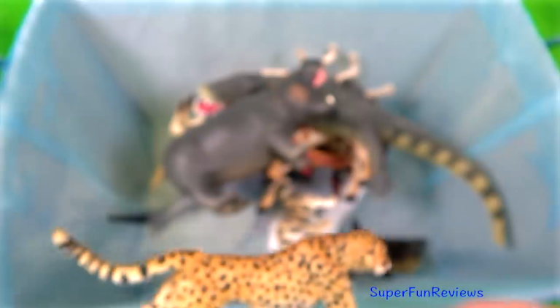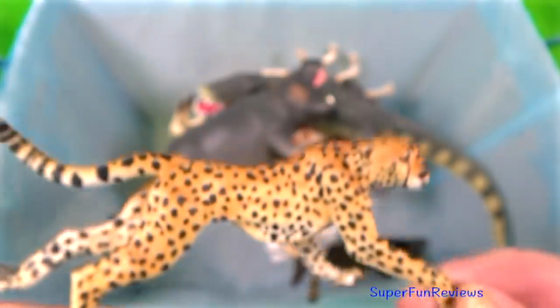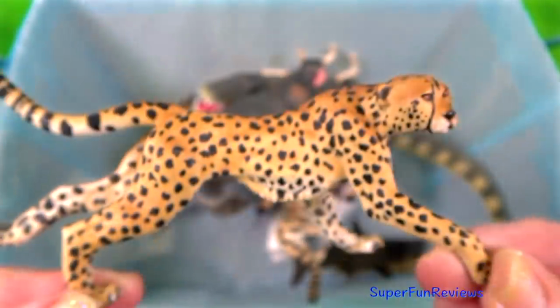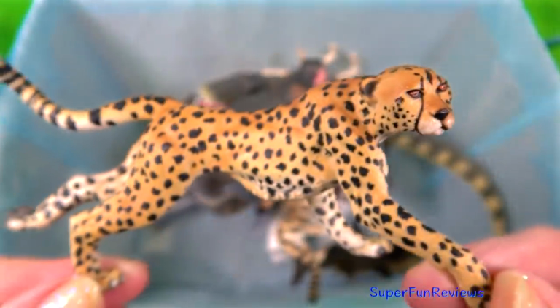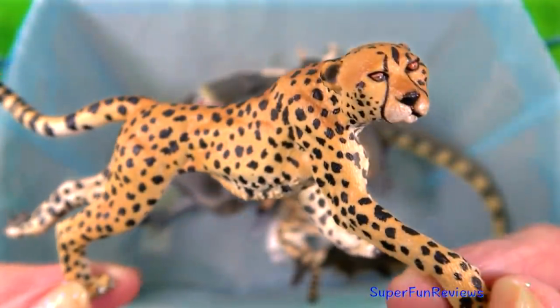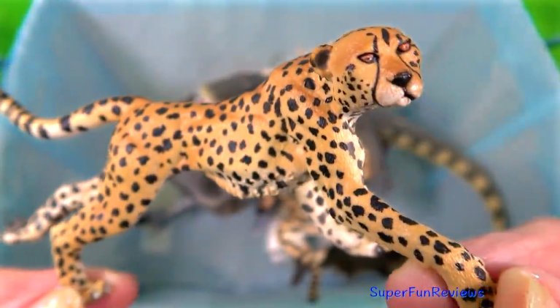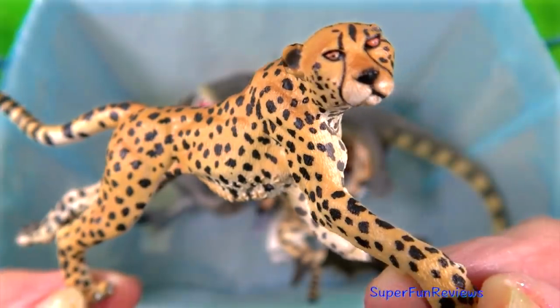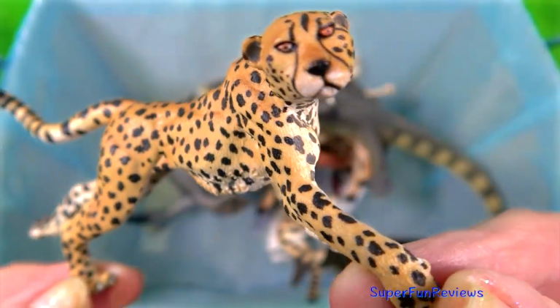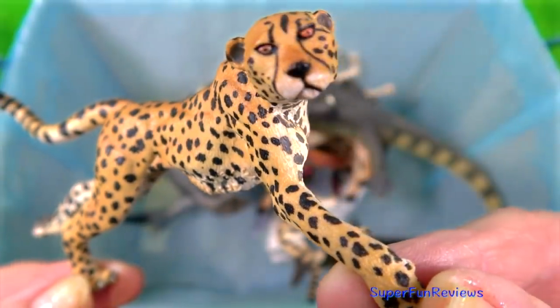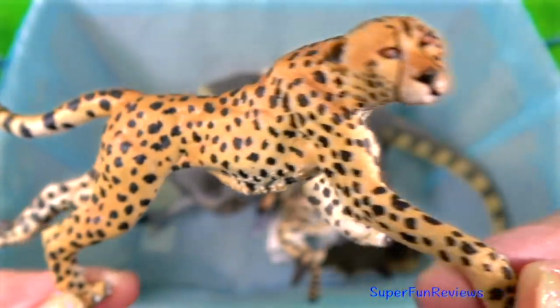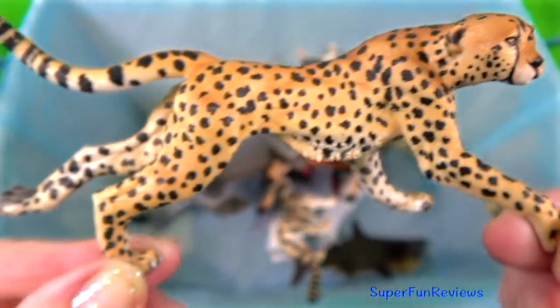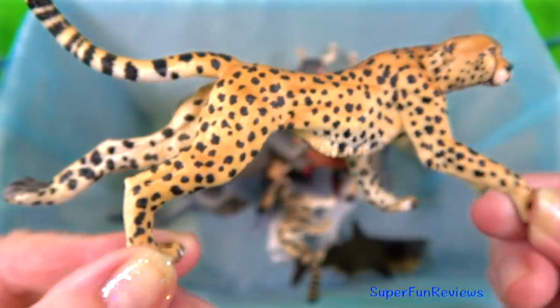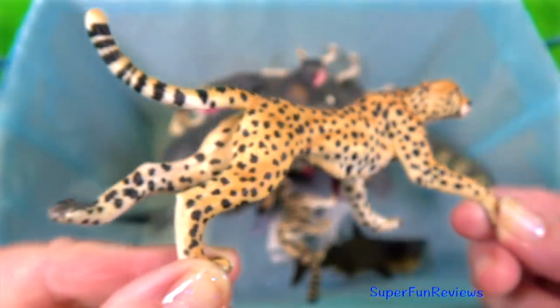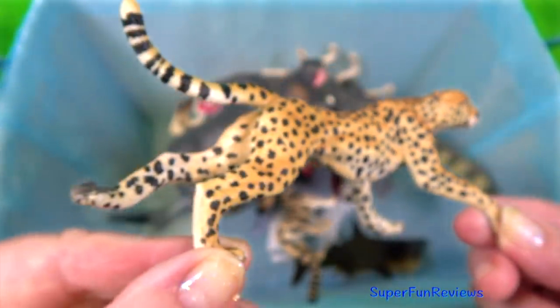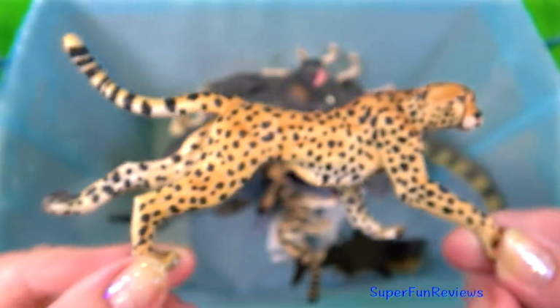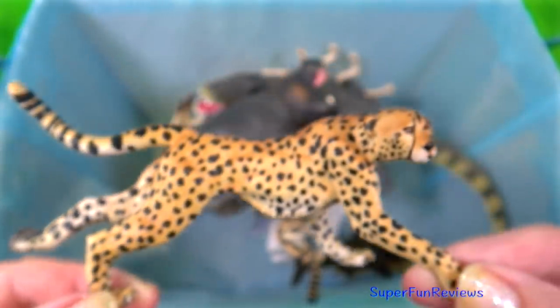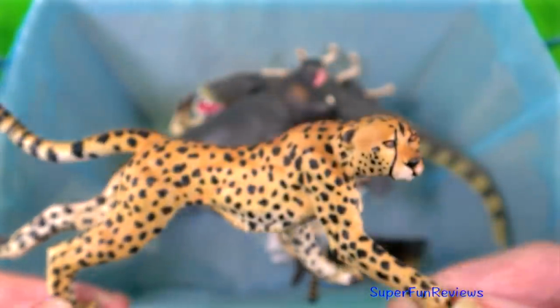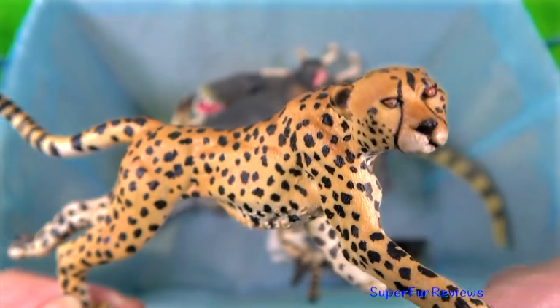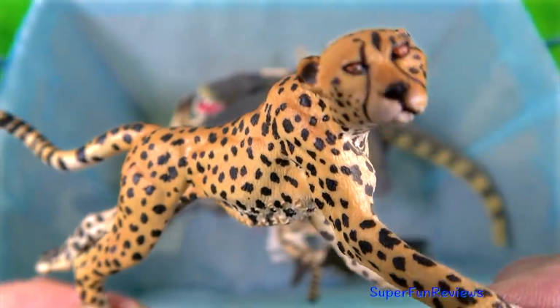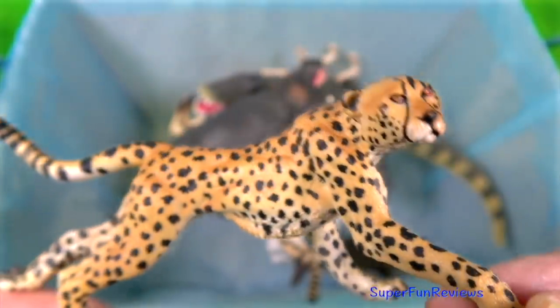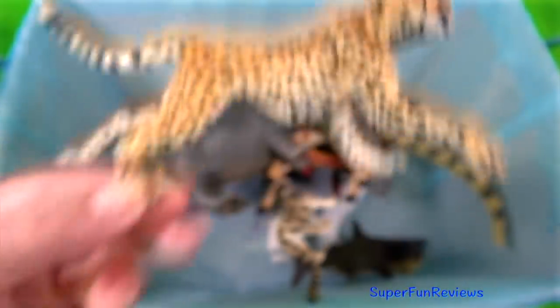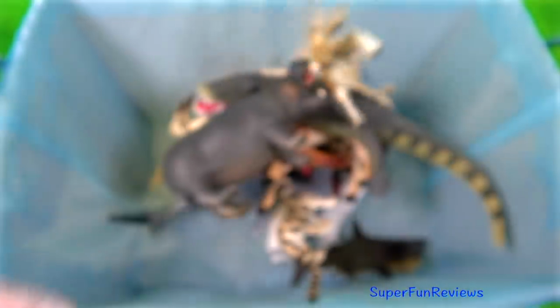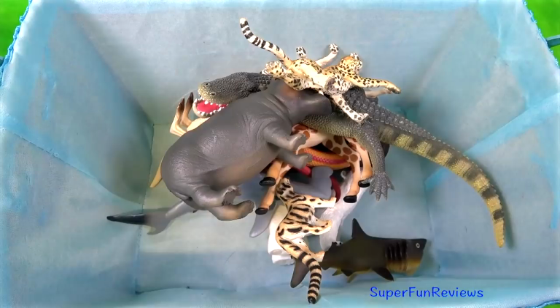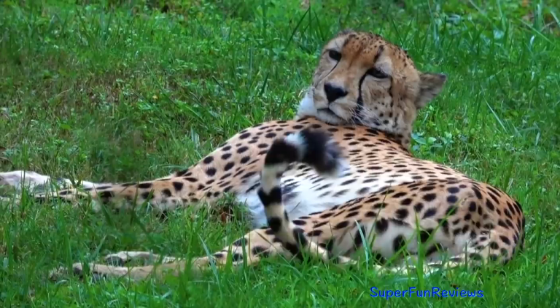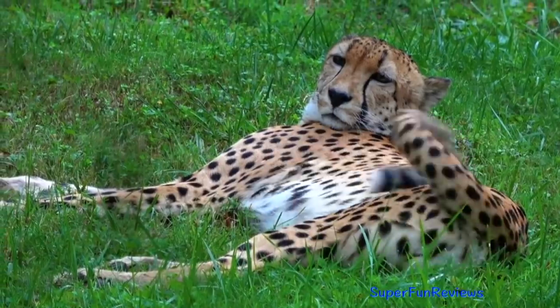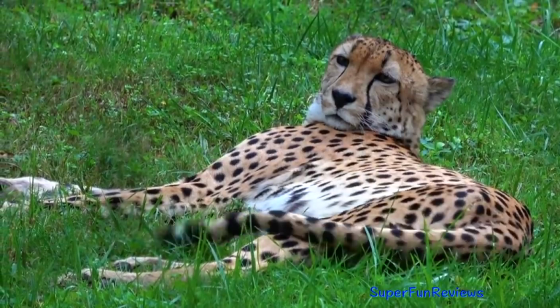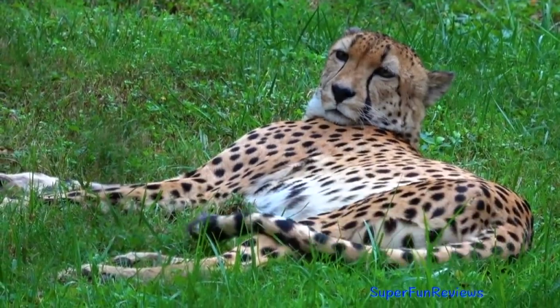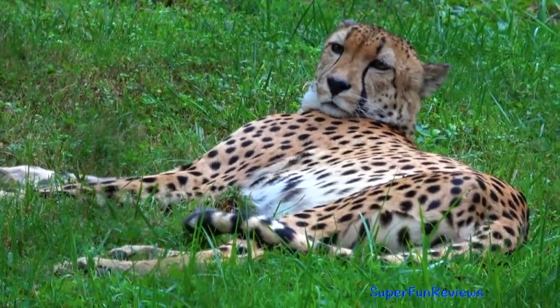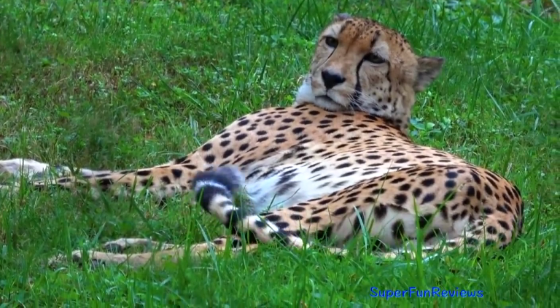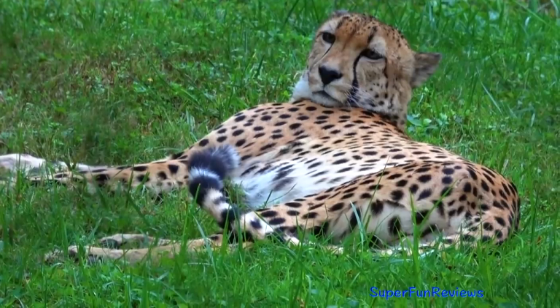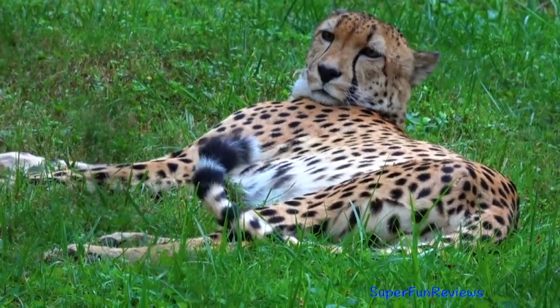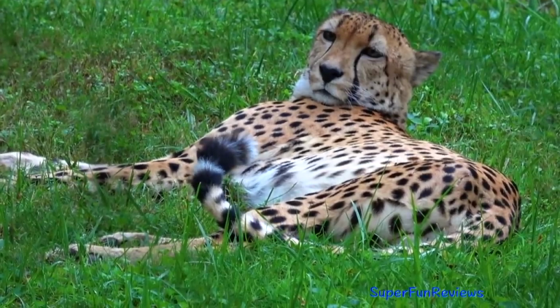The cheetah. Internally, the liver, adrenal glands, lungs, bronchi, nasal passages and heart are all large to allow intense physiological activity.